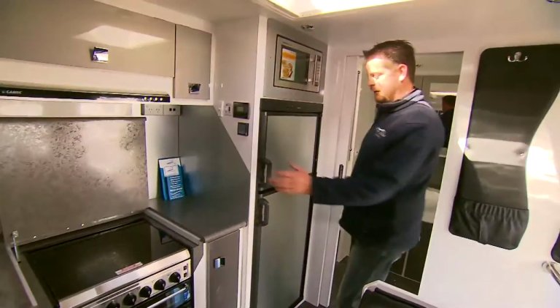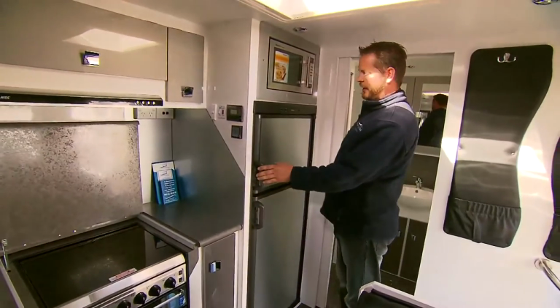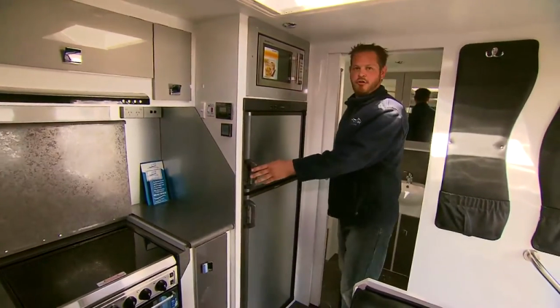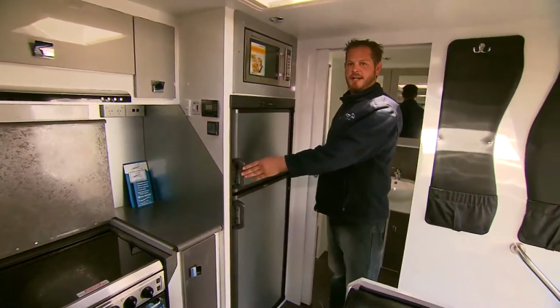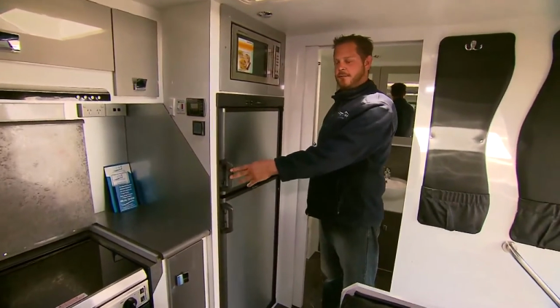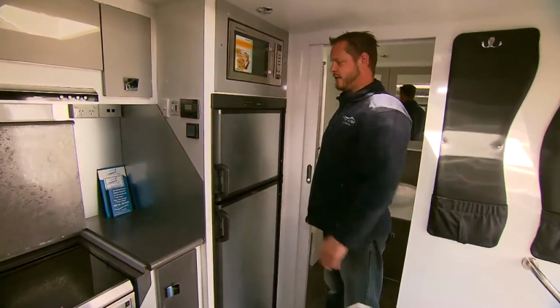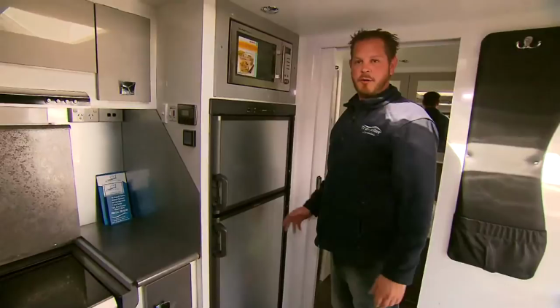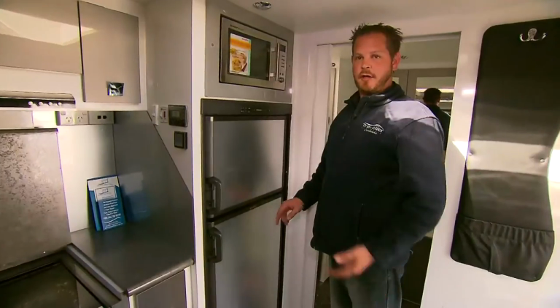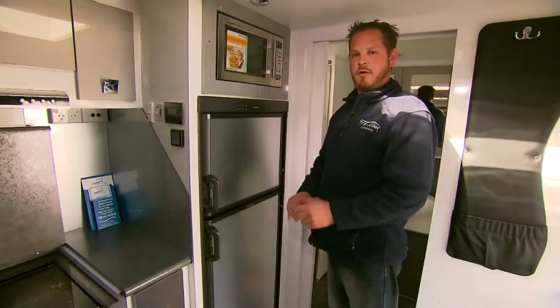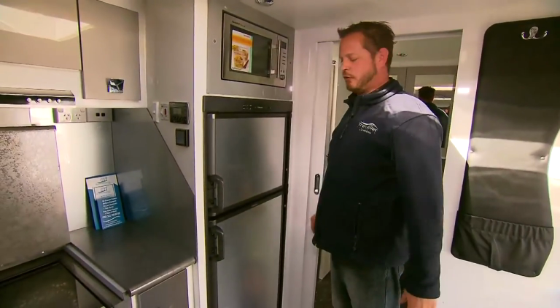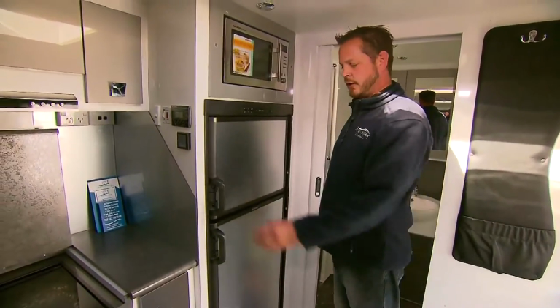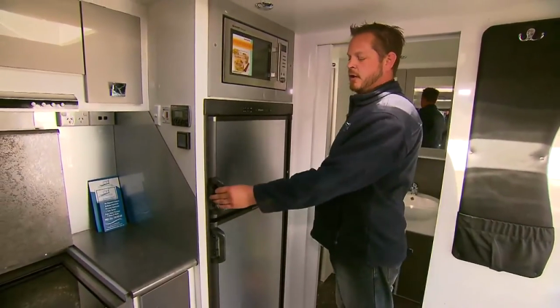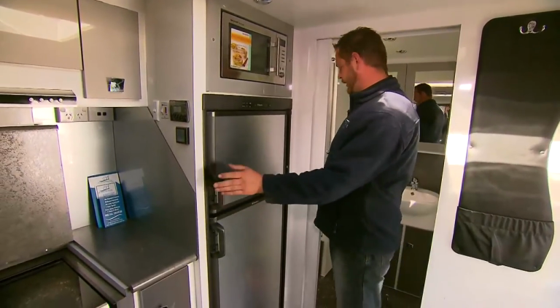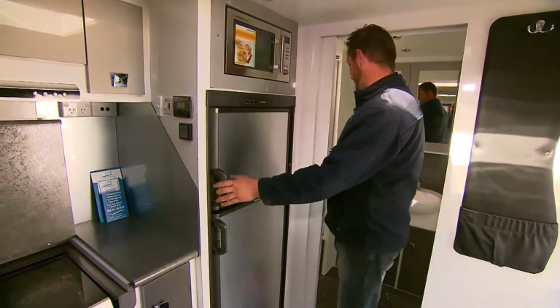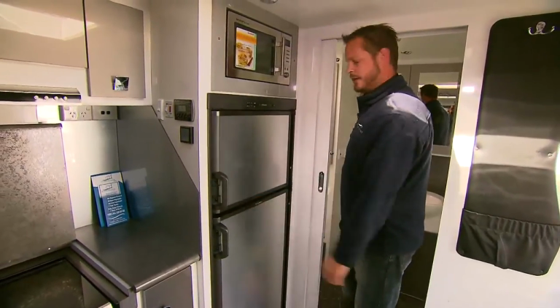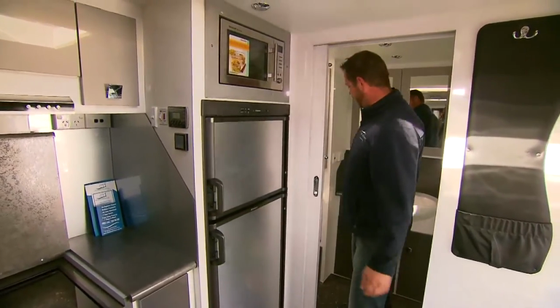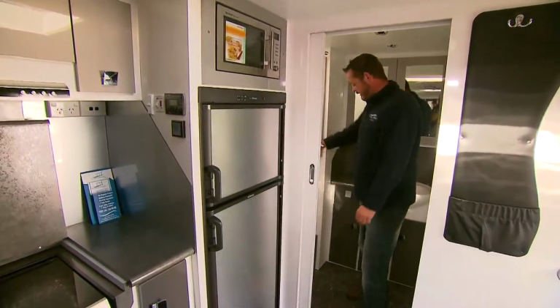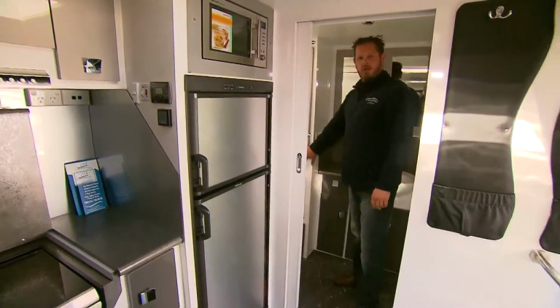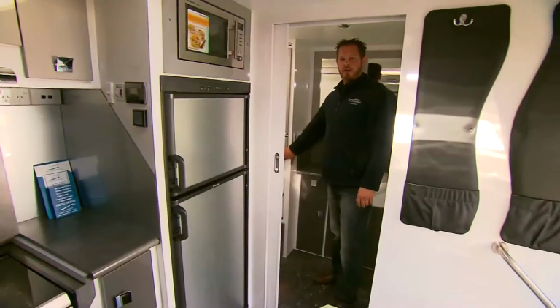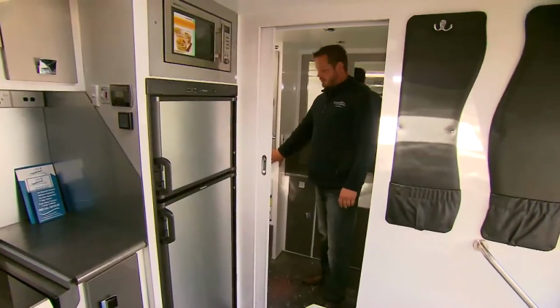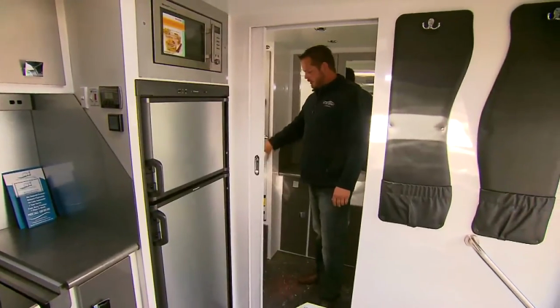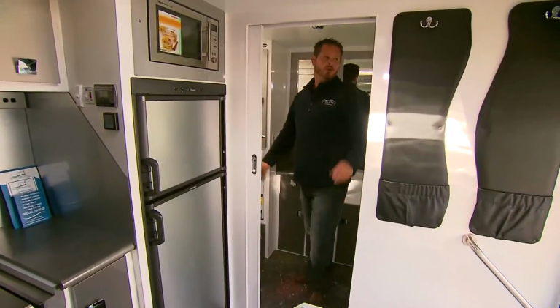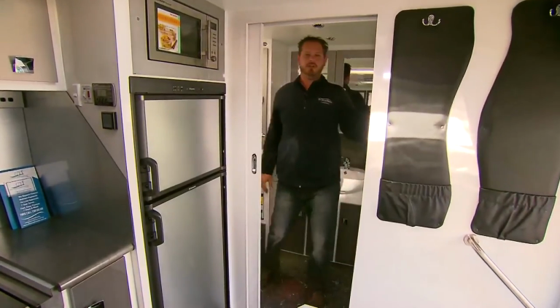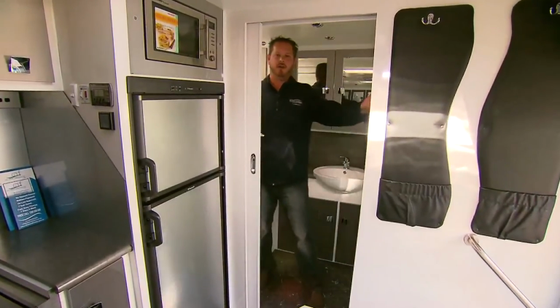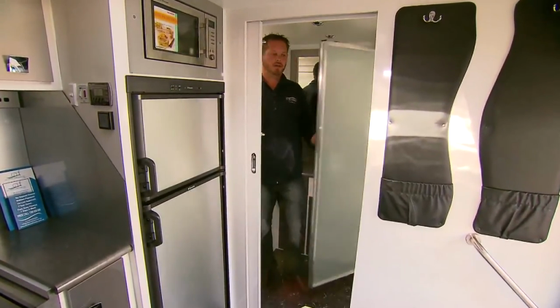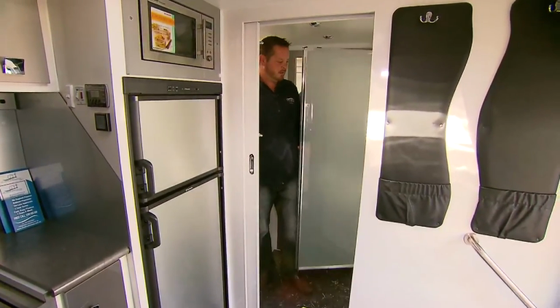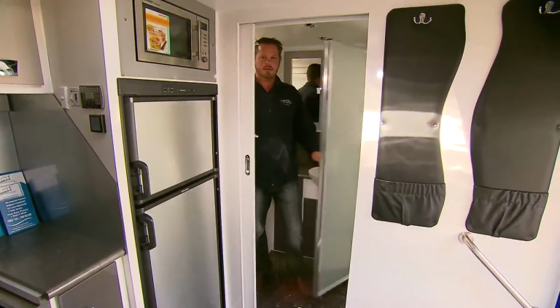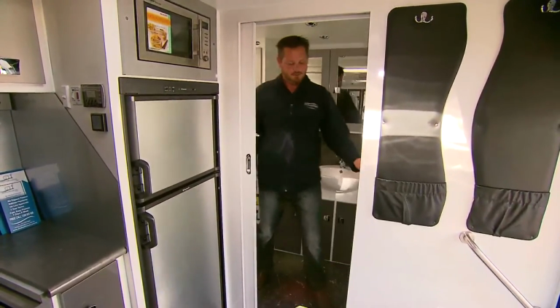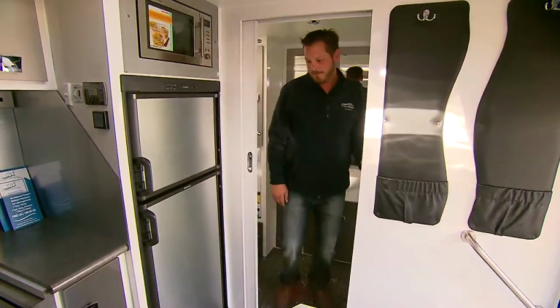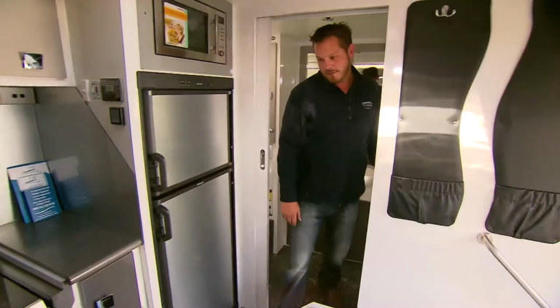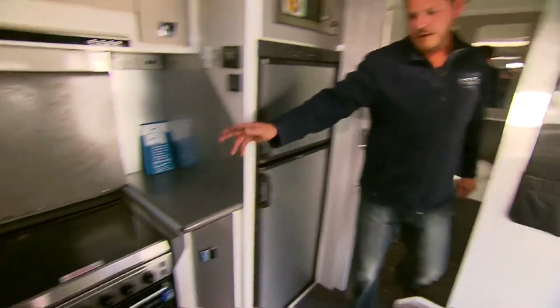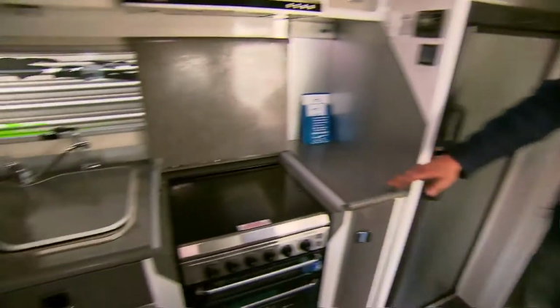Here we have our 220-litre Dometic fridge, 3-way — so gas, 12-volt and 240. Plenty of storage space in there. Front loader washing machine. Toilet. Shower.